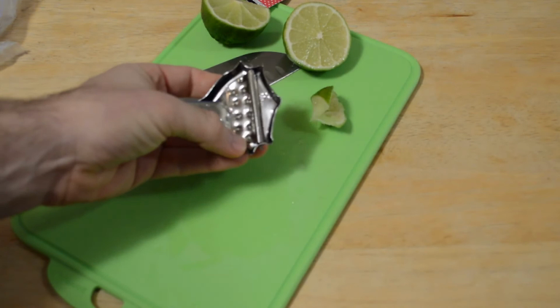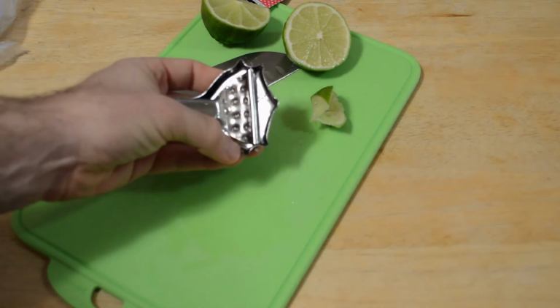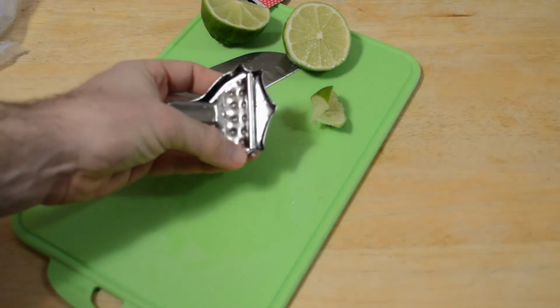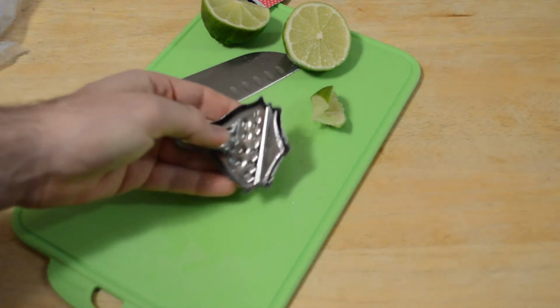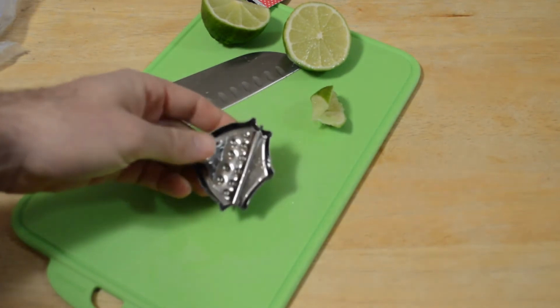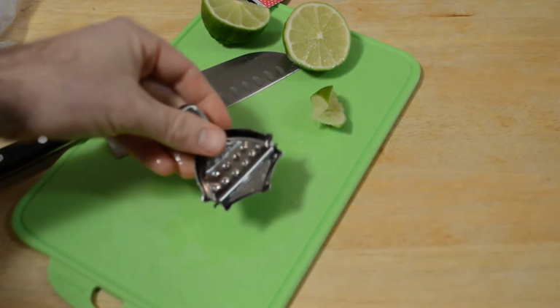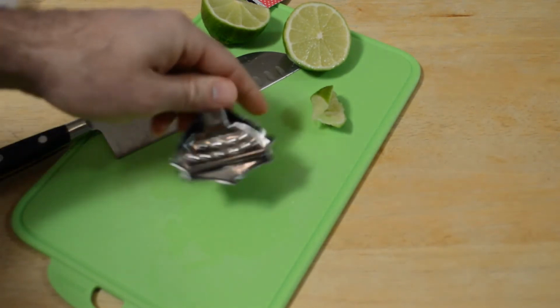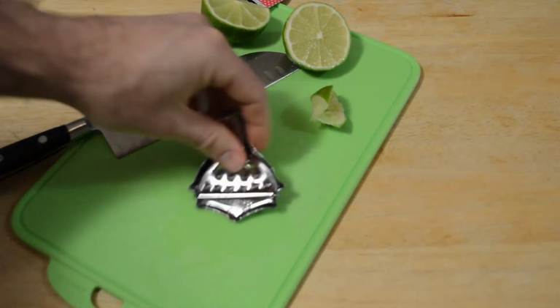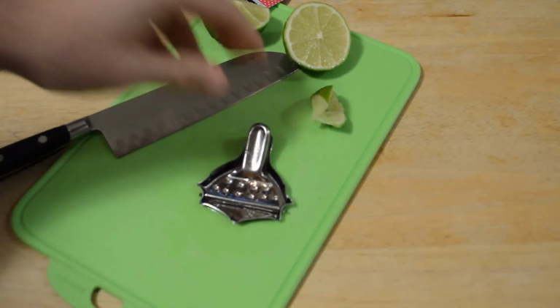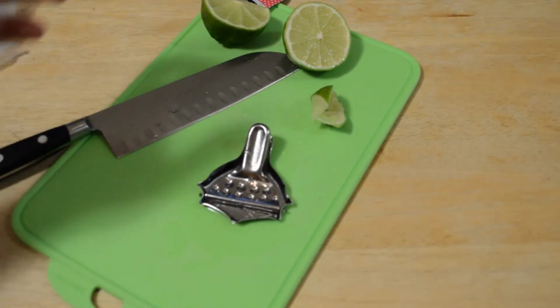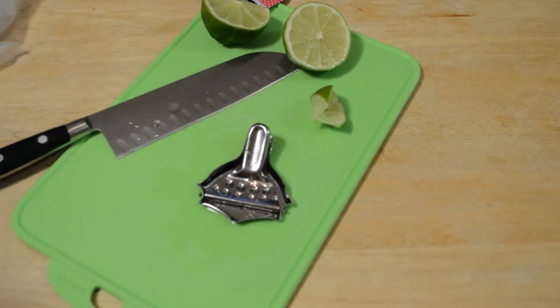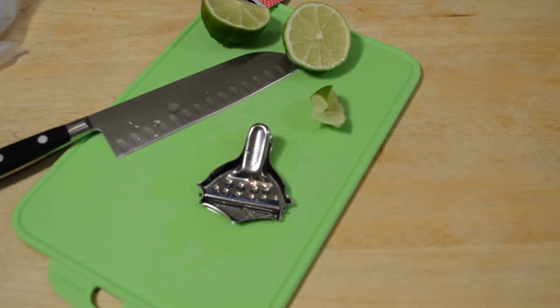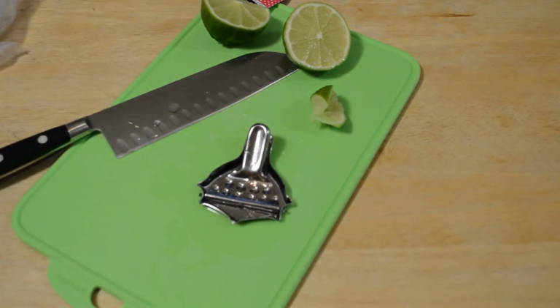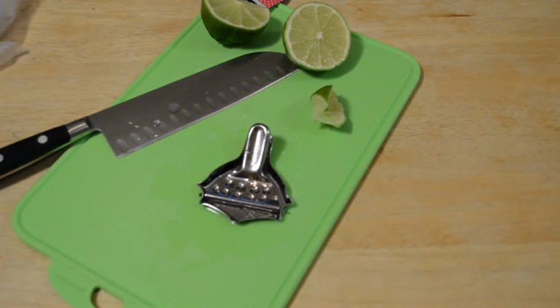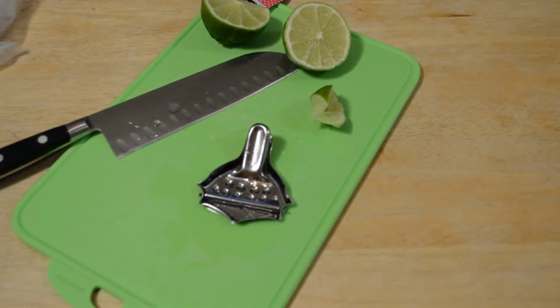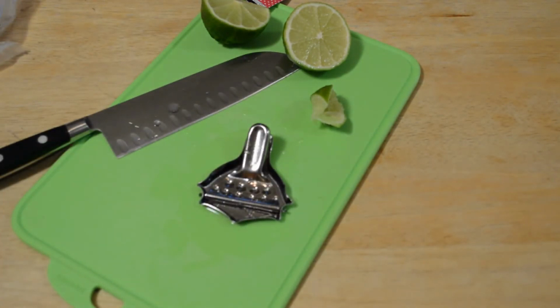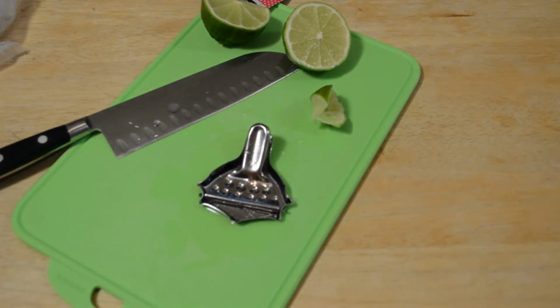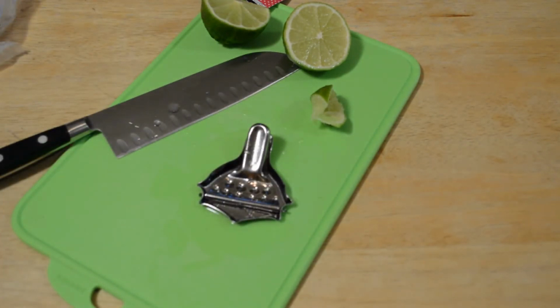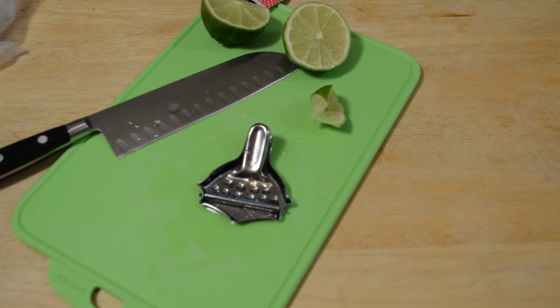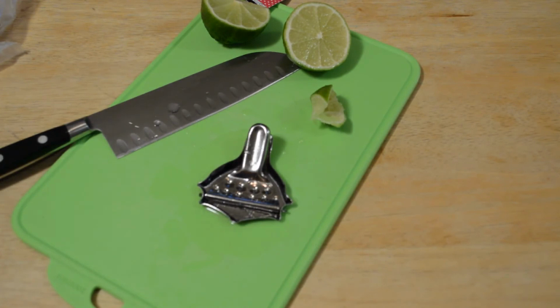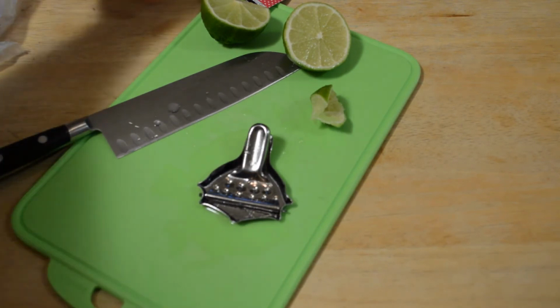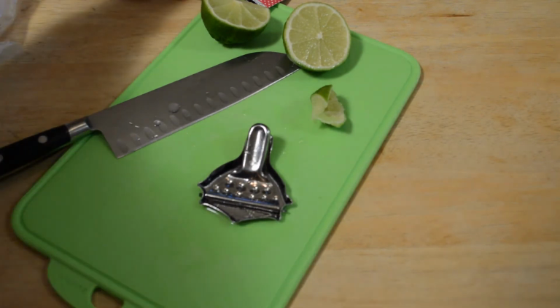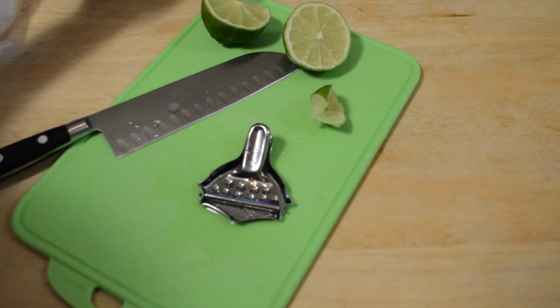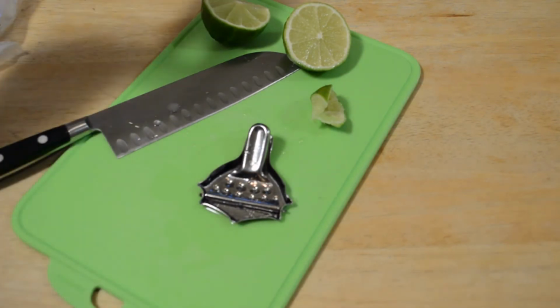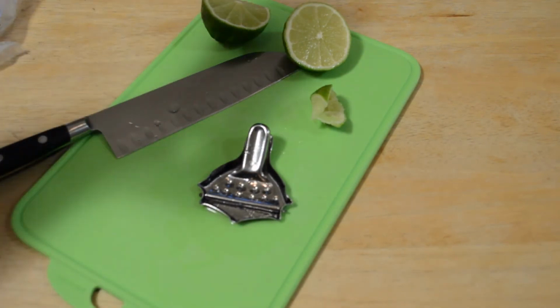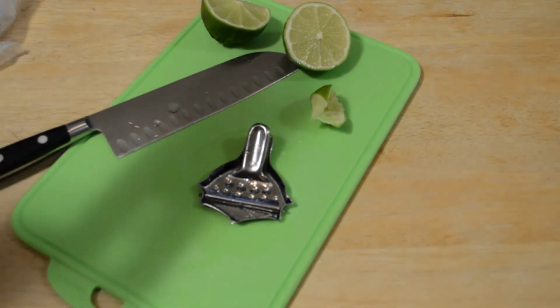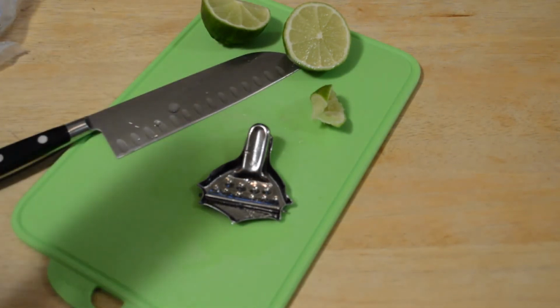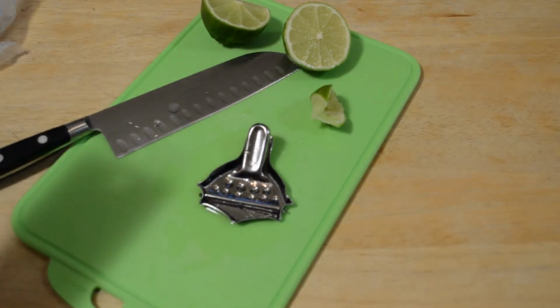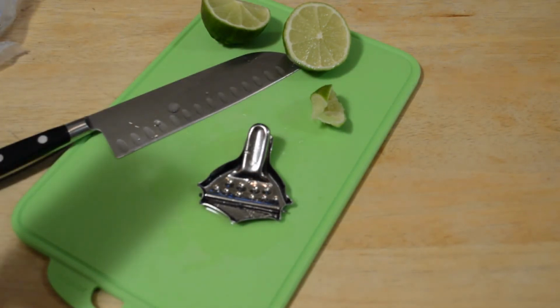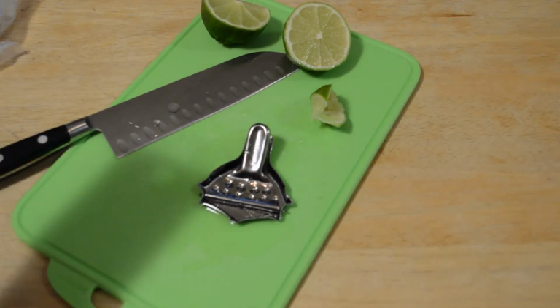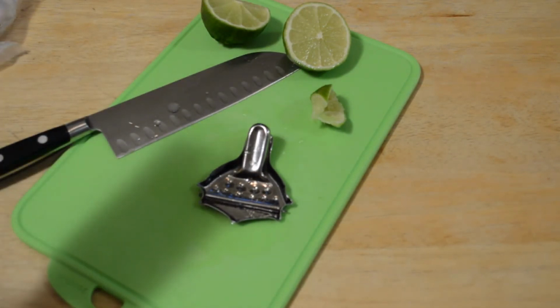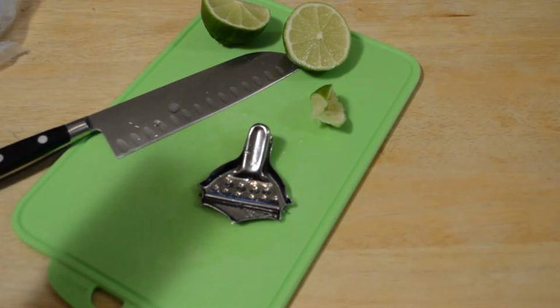It has pour spouts so there are multiple ways of using it, and yeah, I definitely recommend the lemon squeezer by Daiso.